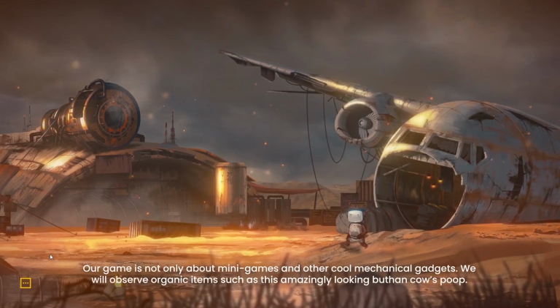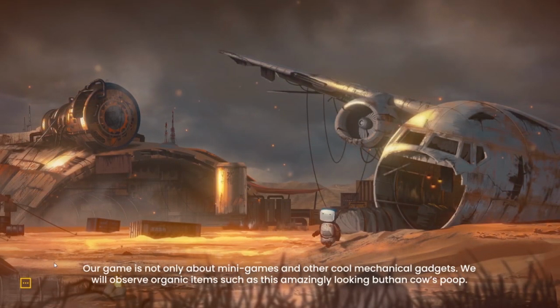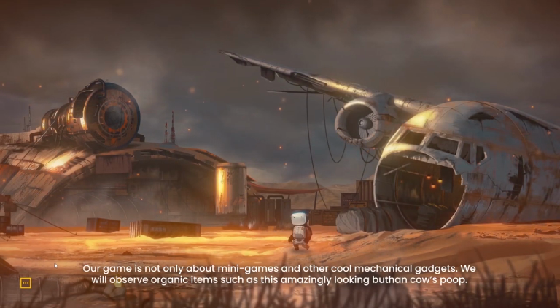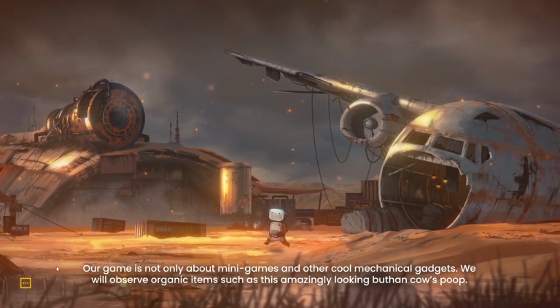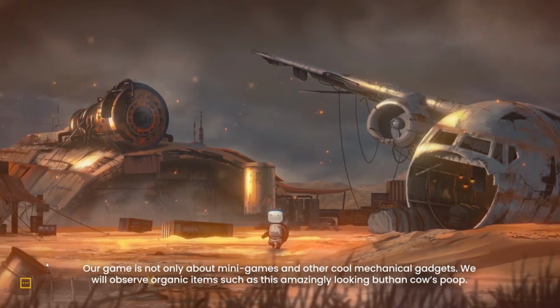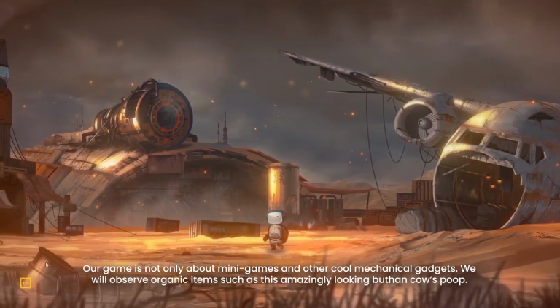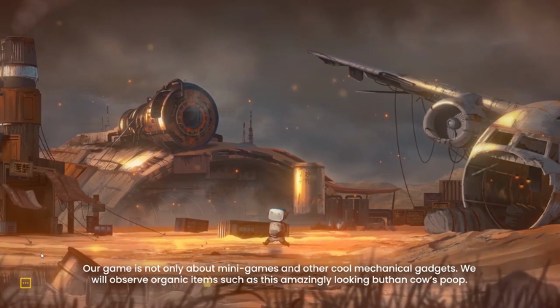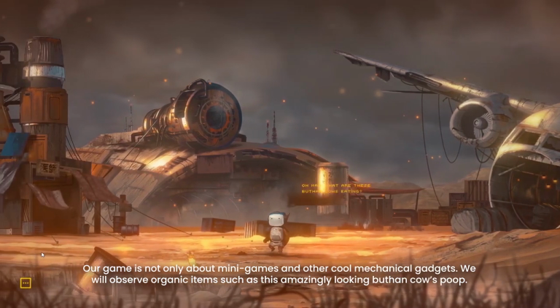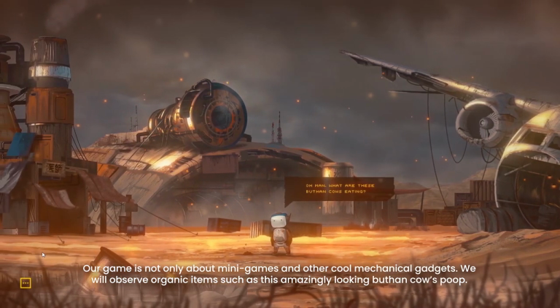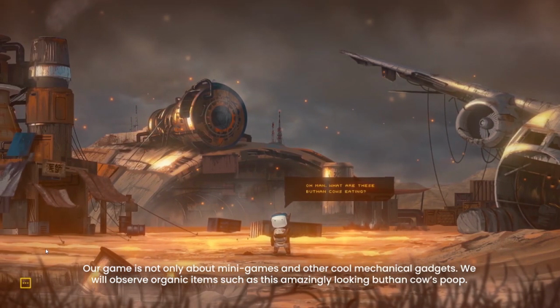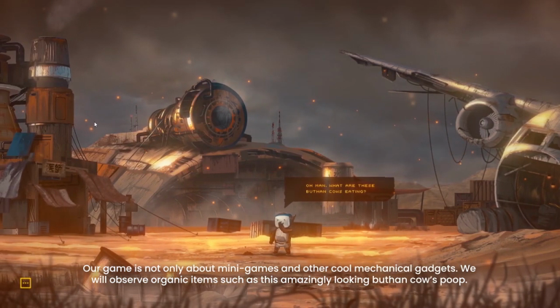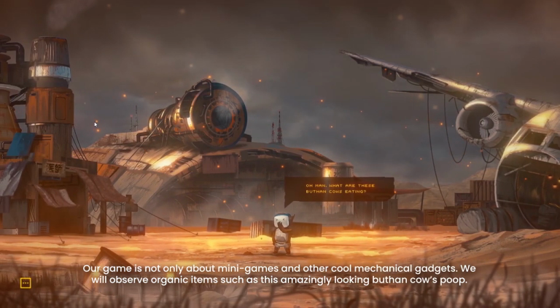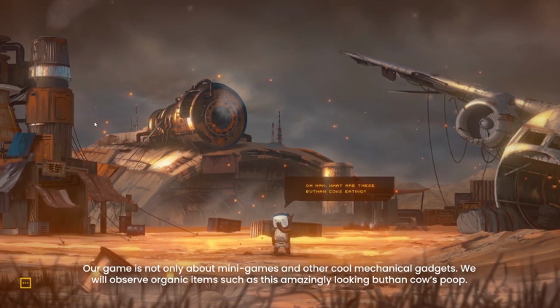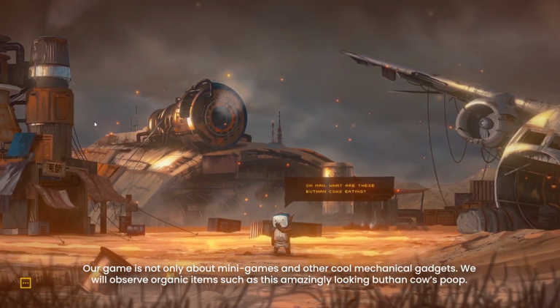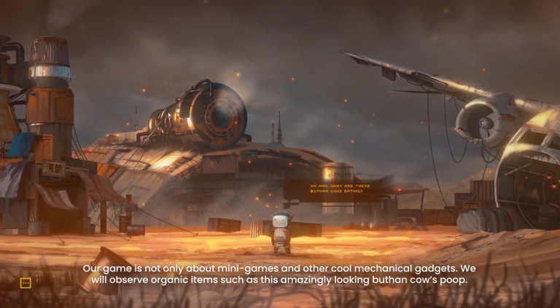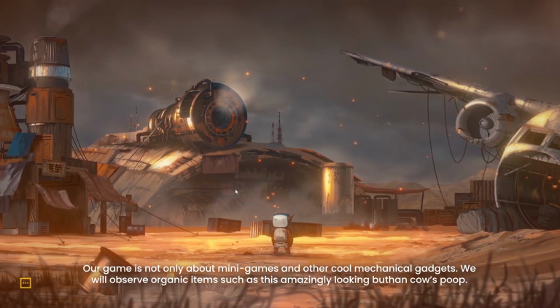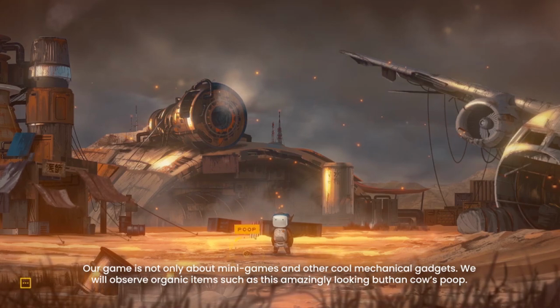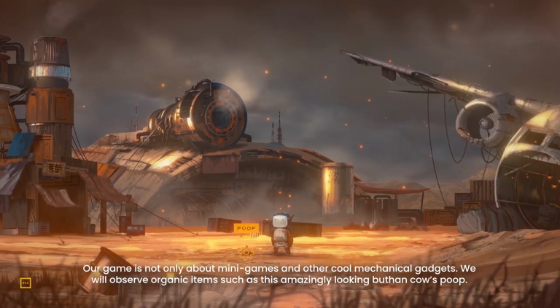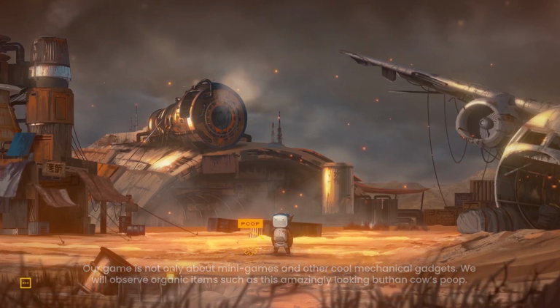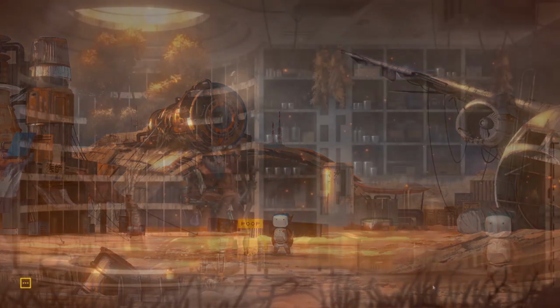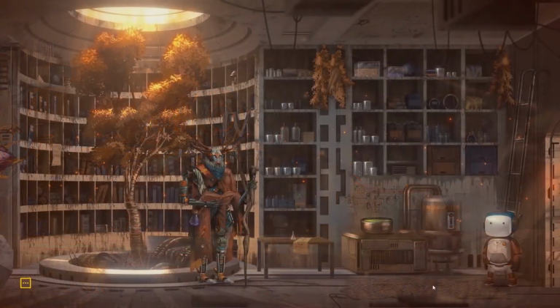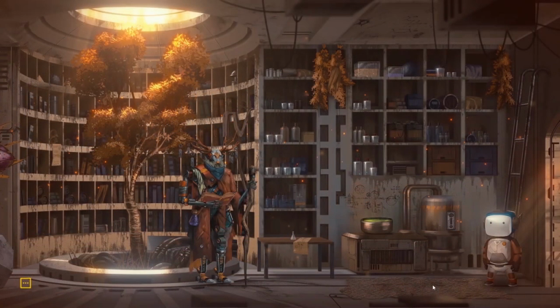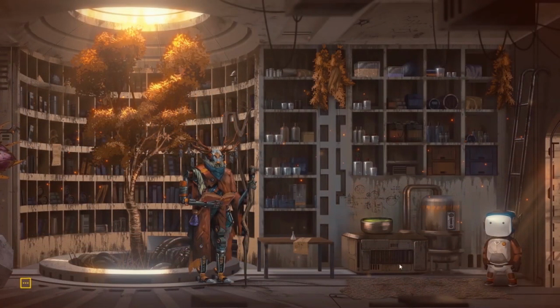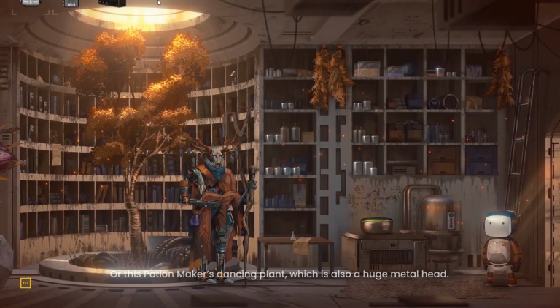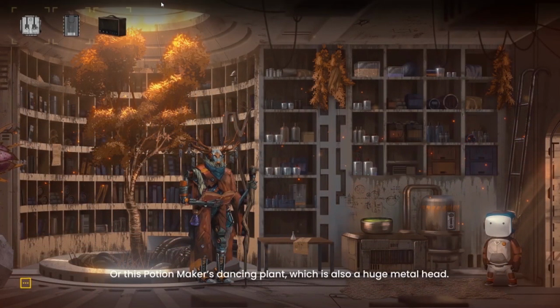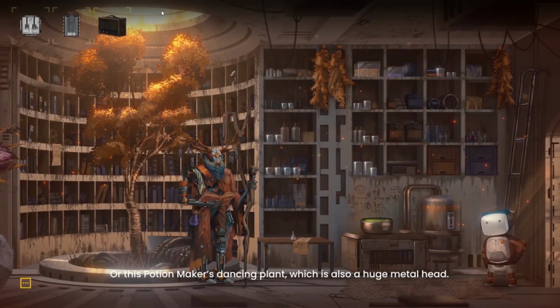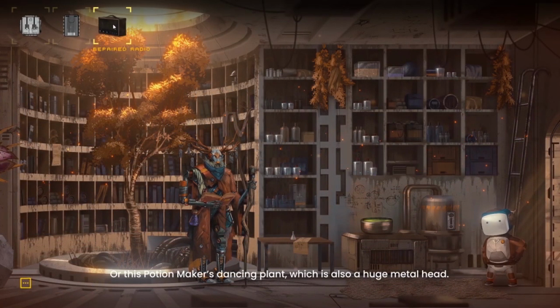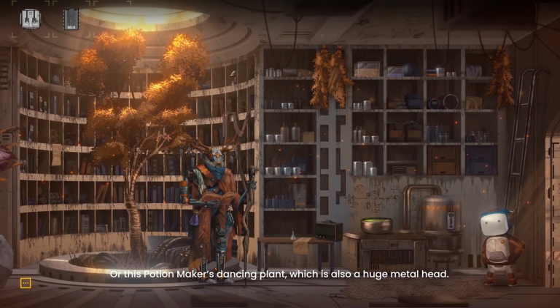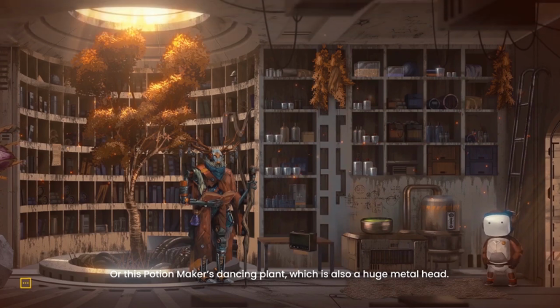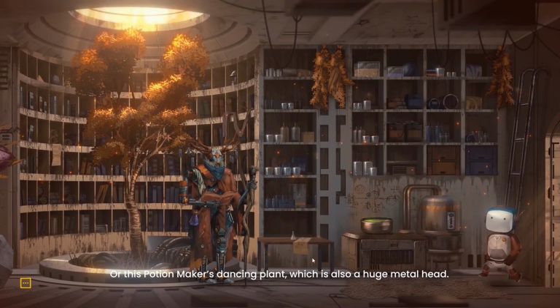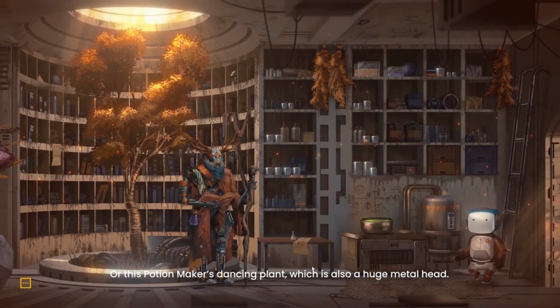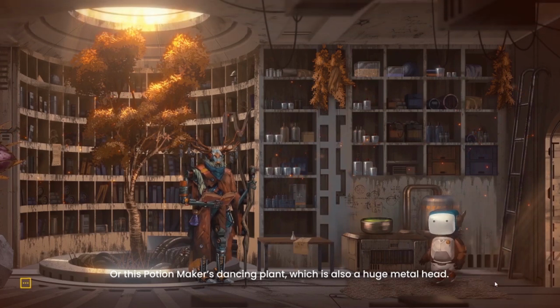Our game is not only about minigames and other cool mechanical gadgets. We will observe organic items, such as this amazingly looking beautiful cow's poop. Or these potions maker's dancing plant, which is also a huge metalhead.